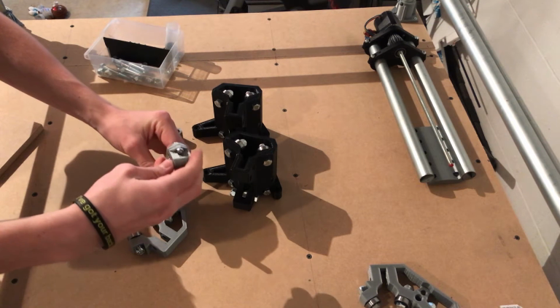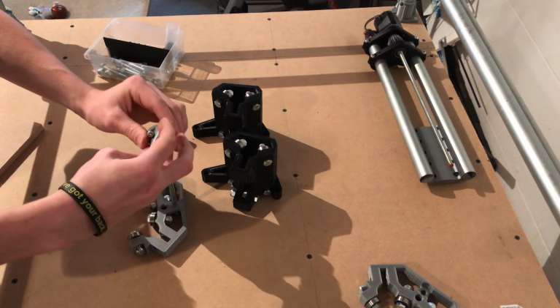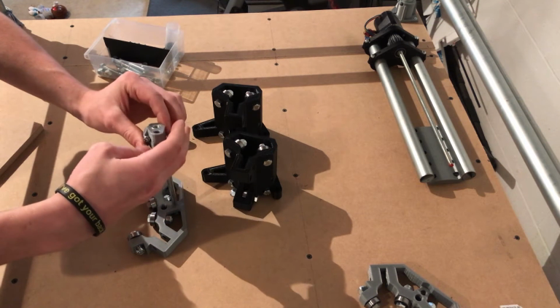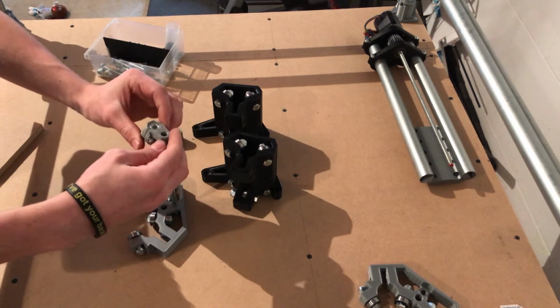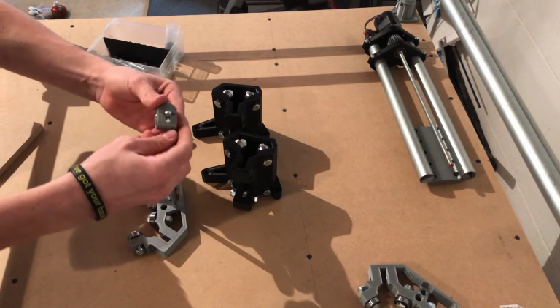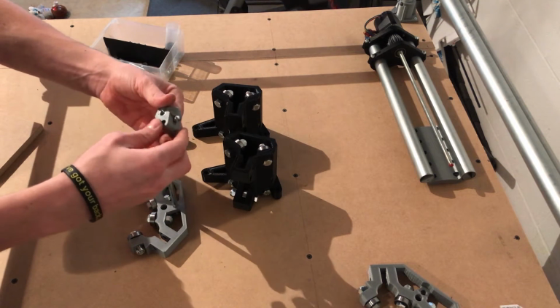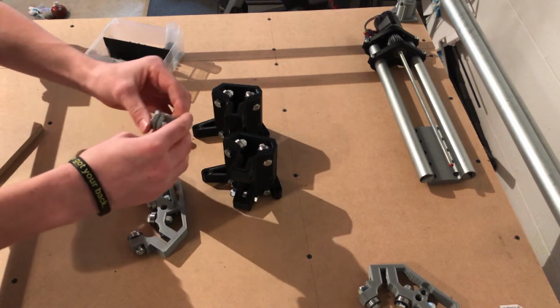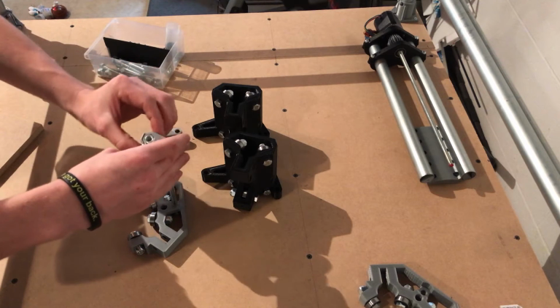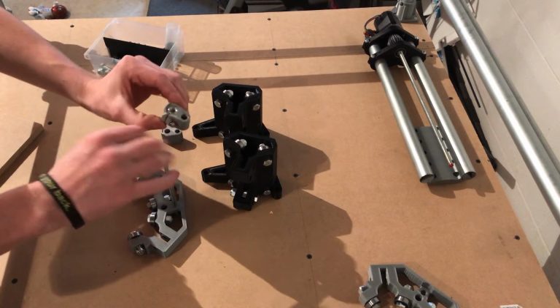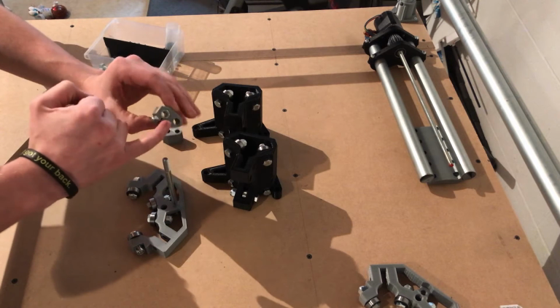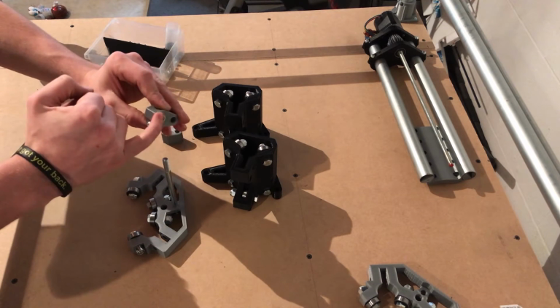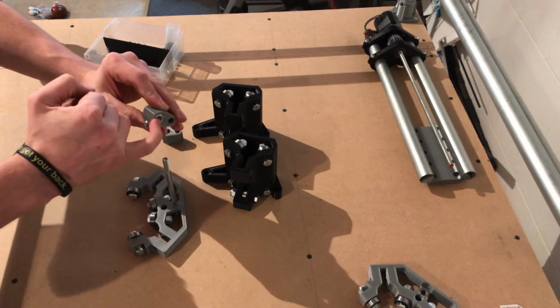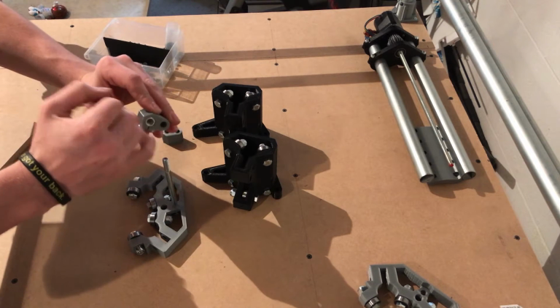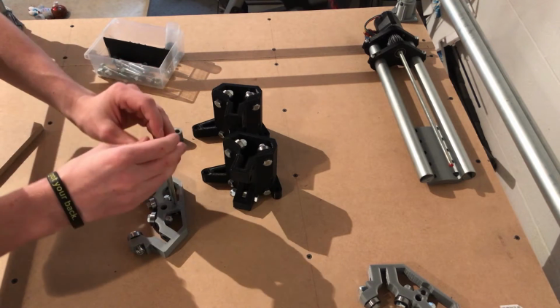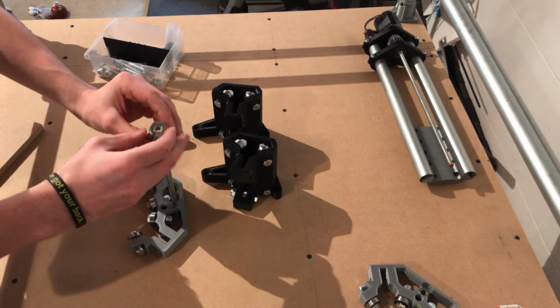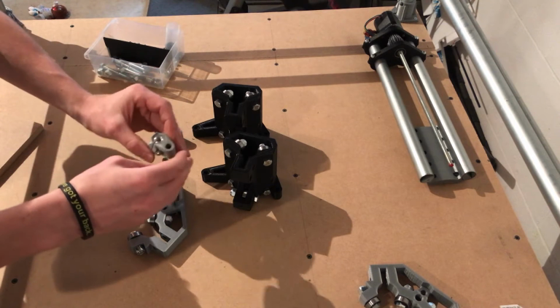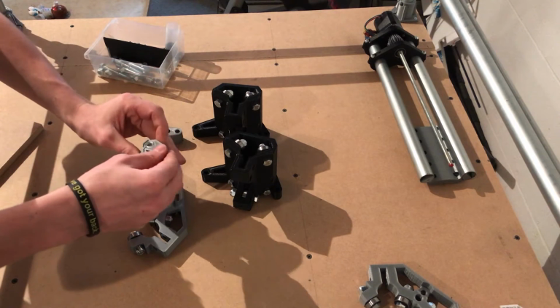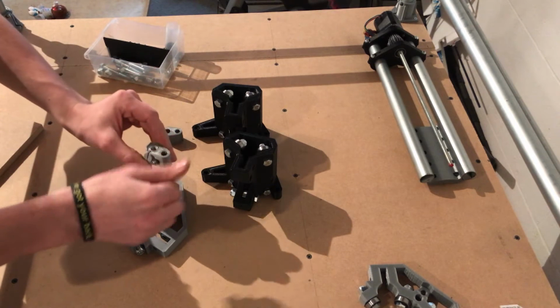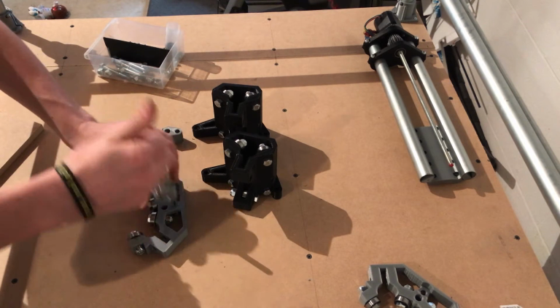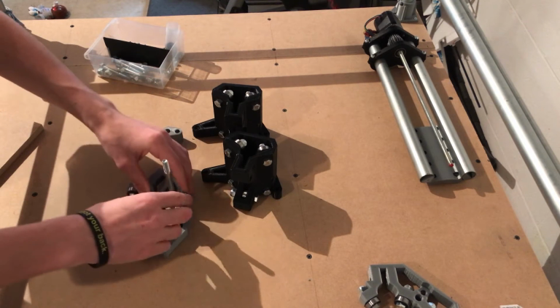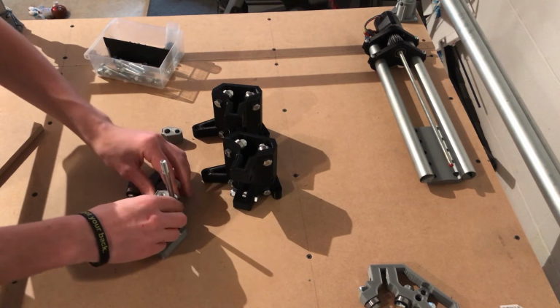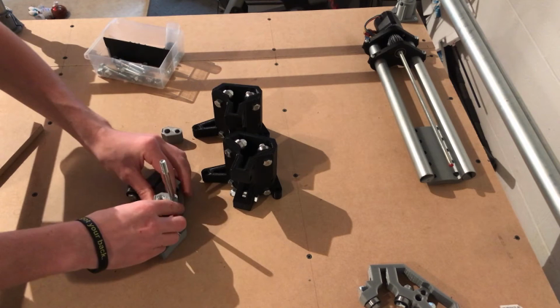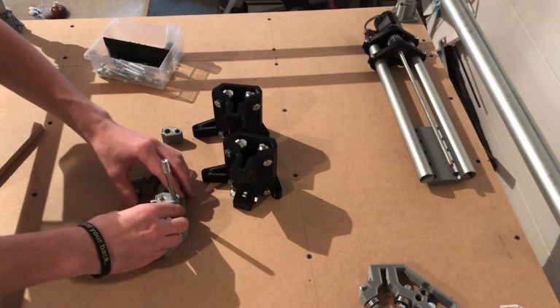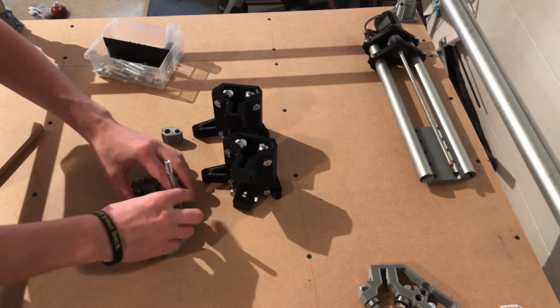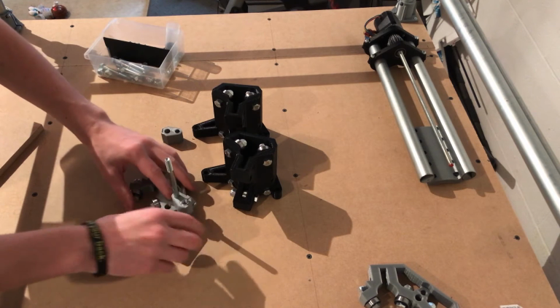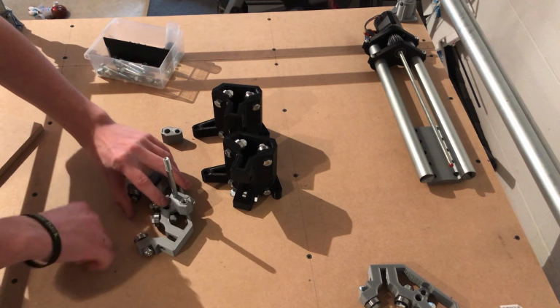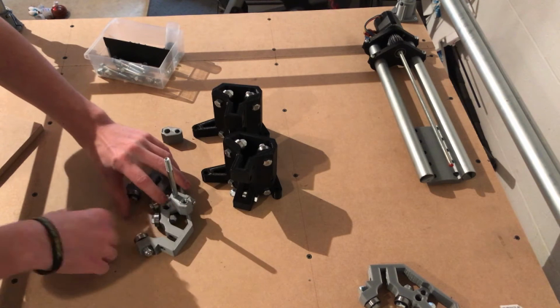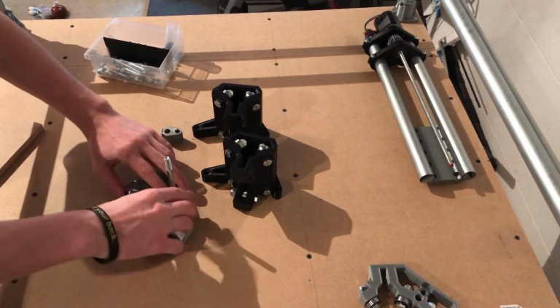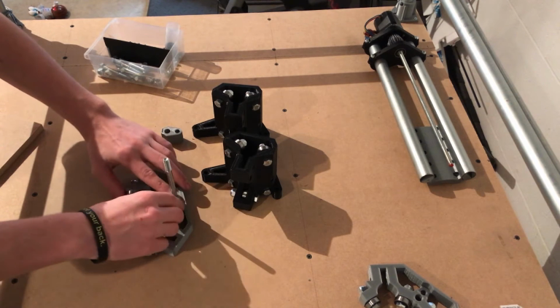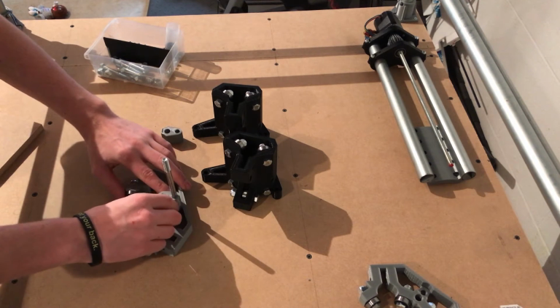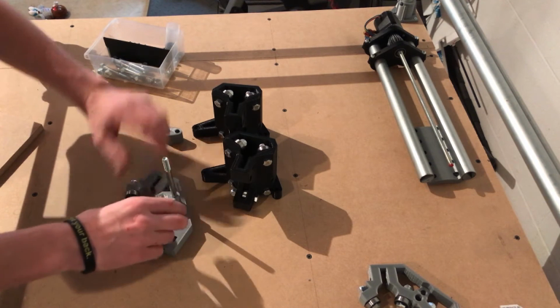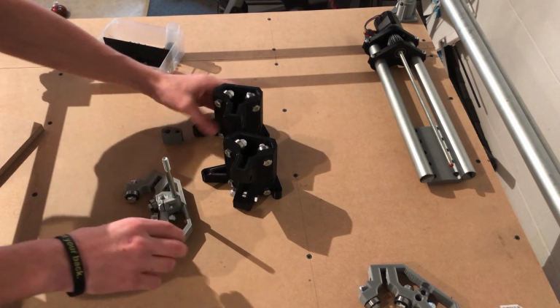It does matter which way this goes. There's a little lip on the top part and that has to go up. Insert that — the larger hole right here is for your threaded rod to just run through.